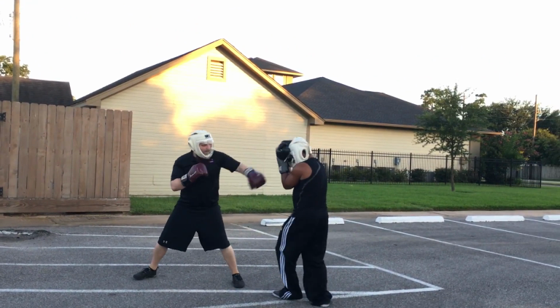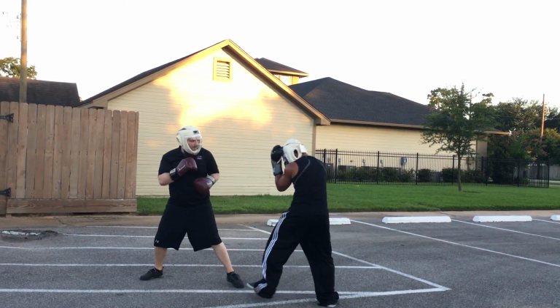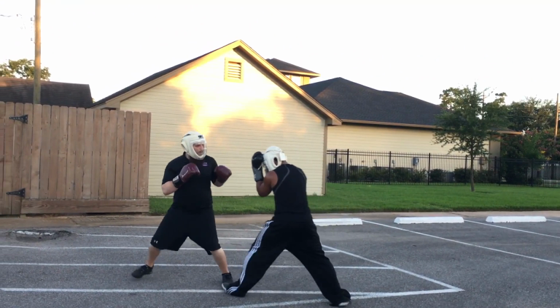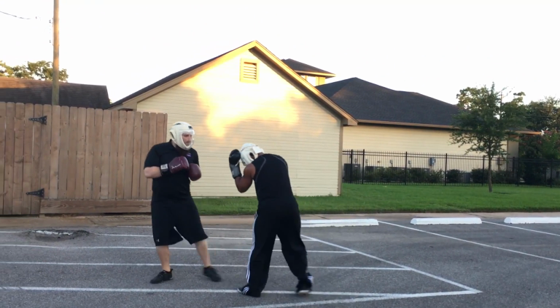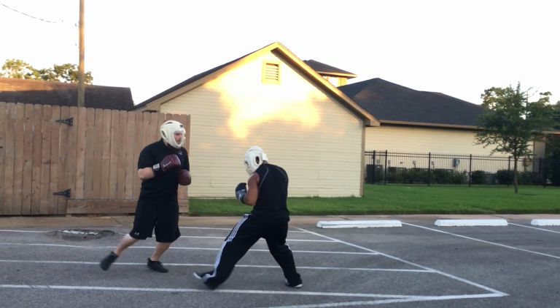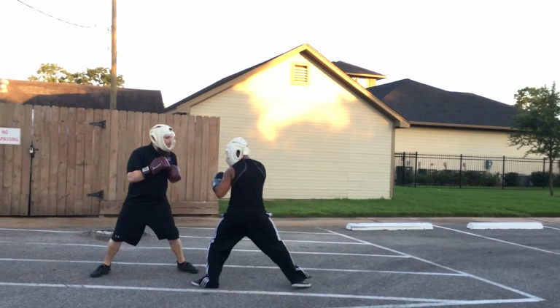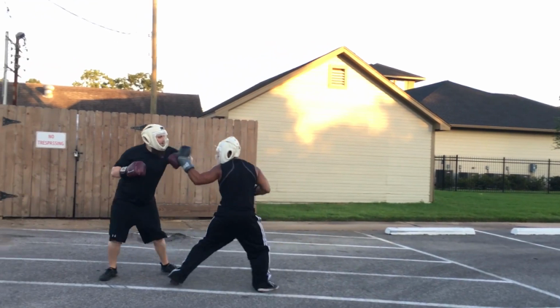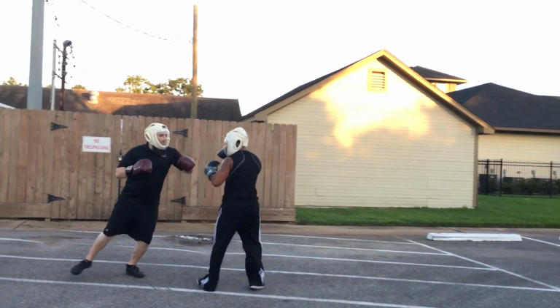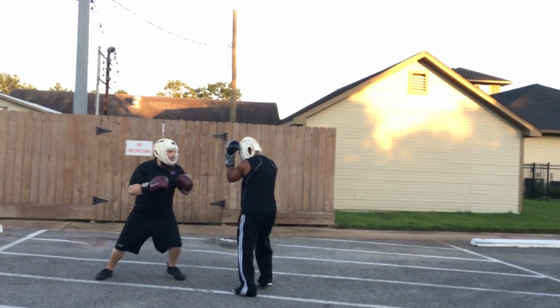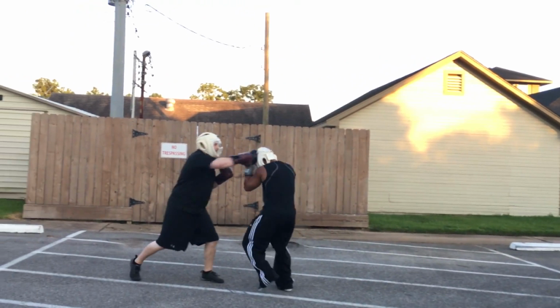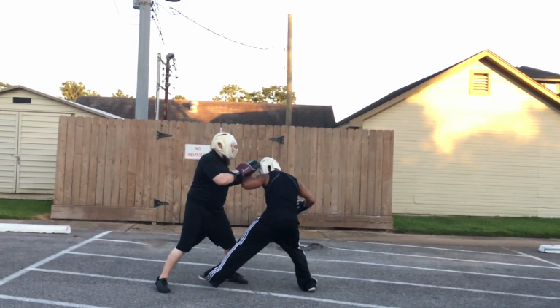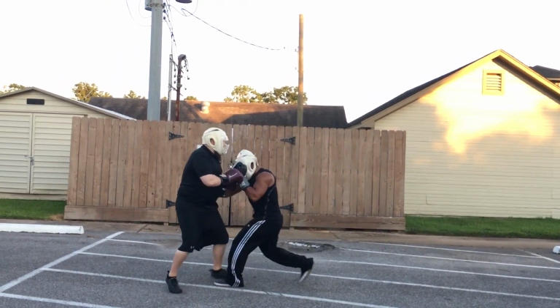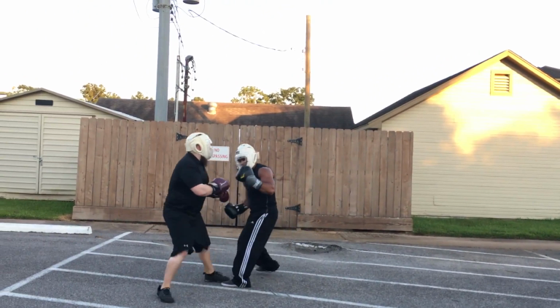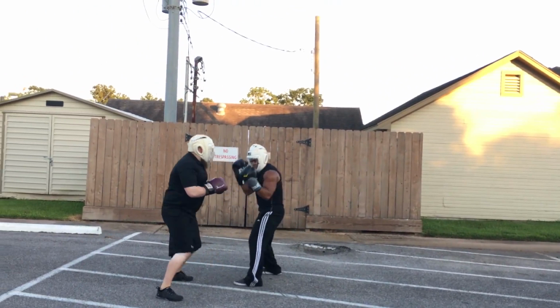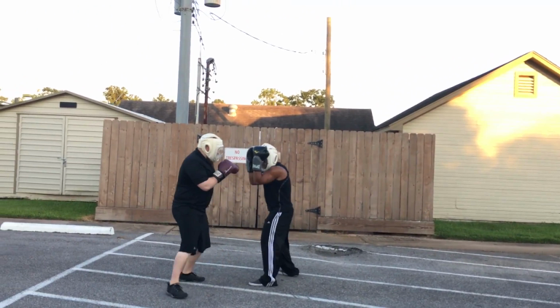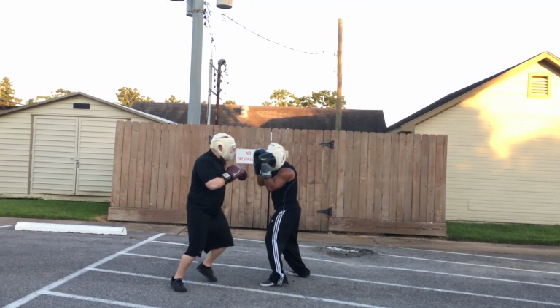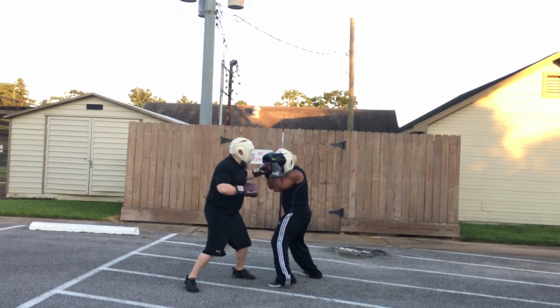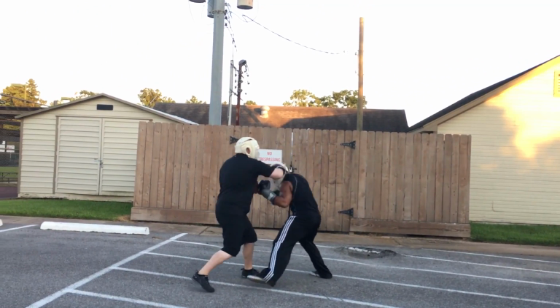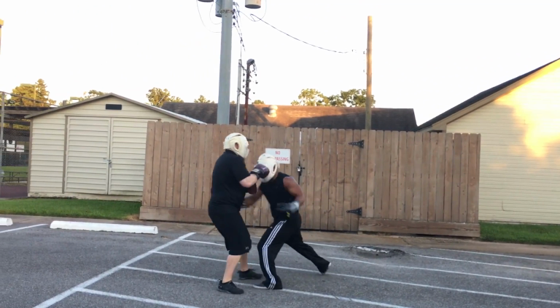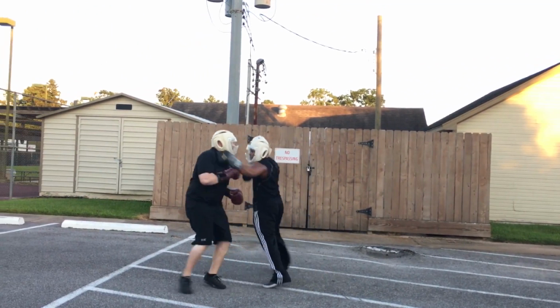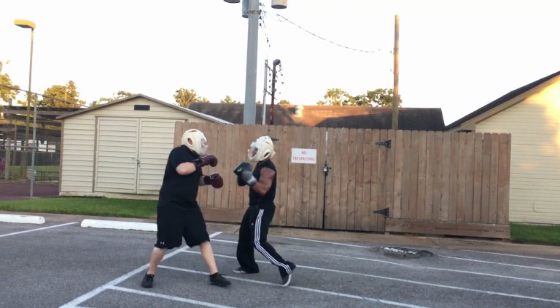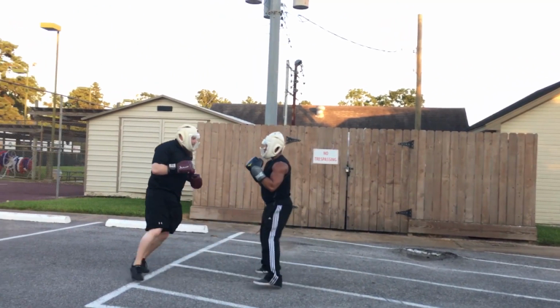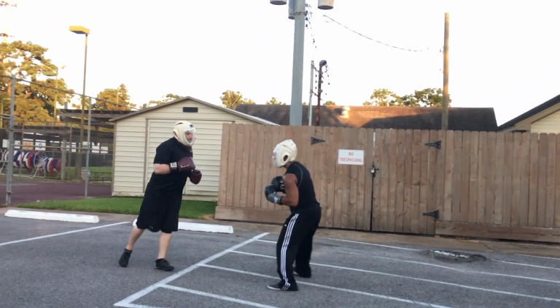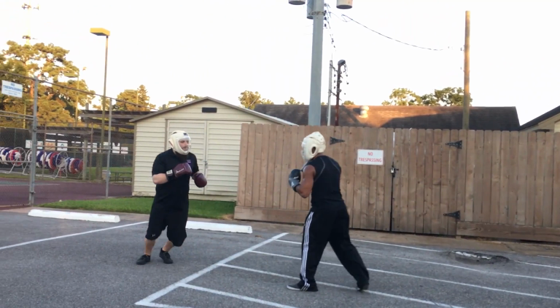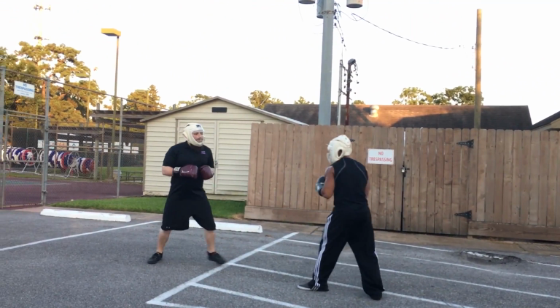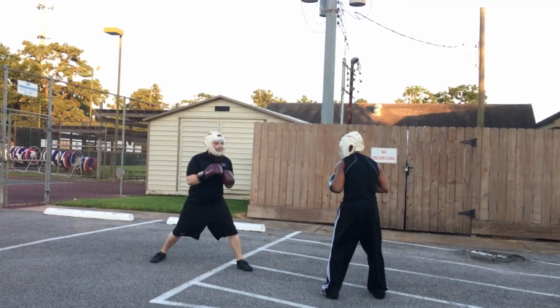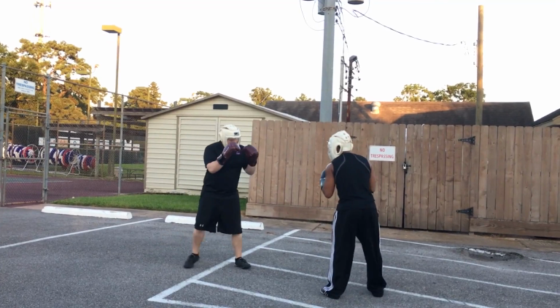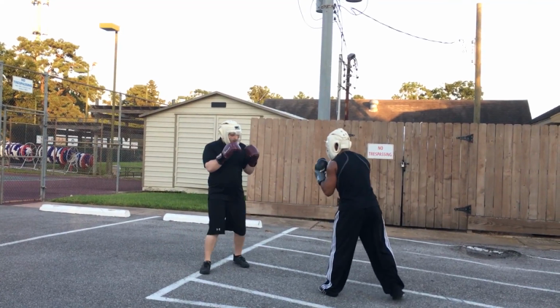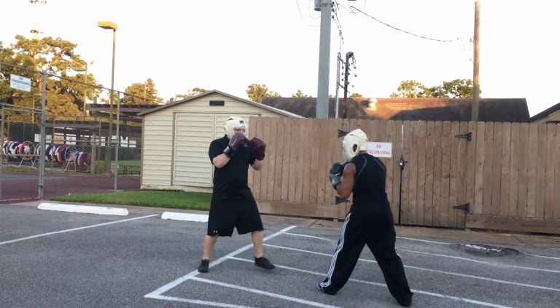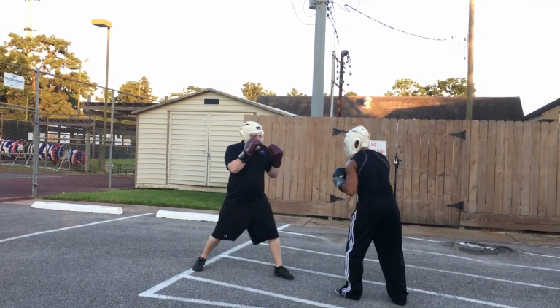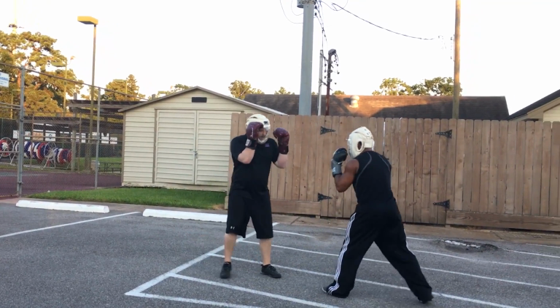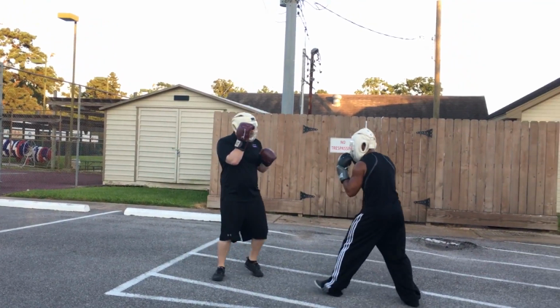What do you do around the guard? There you go. Keep your hands up when you go.